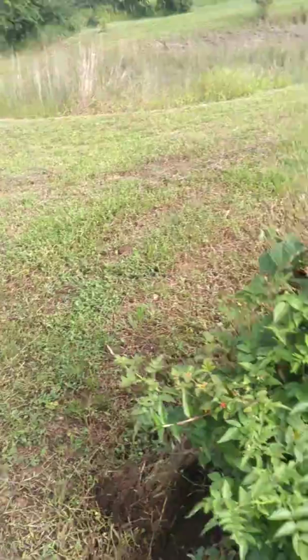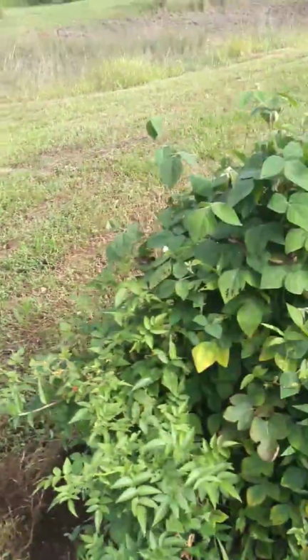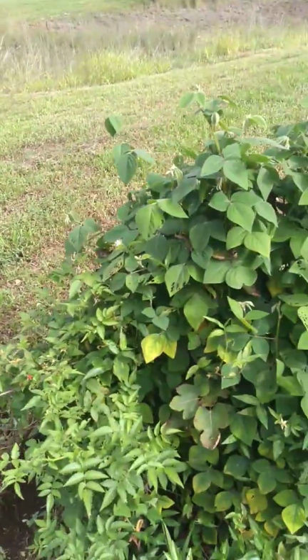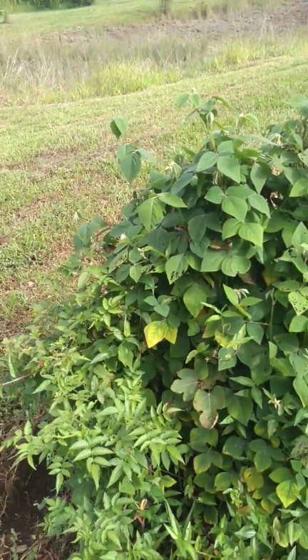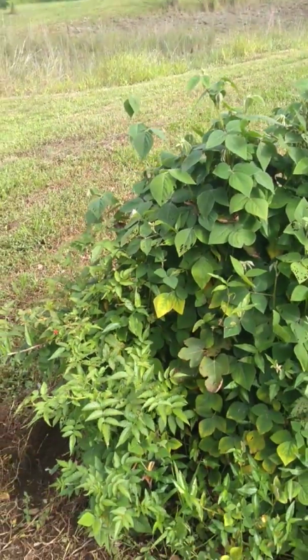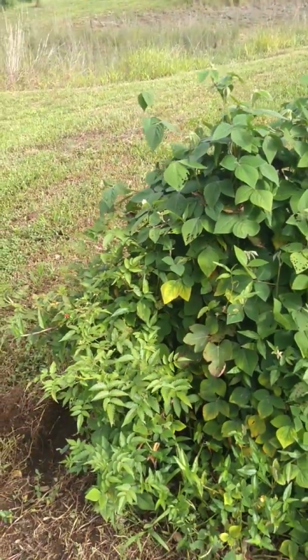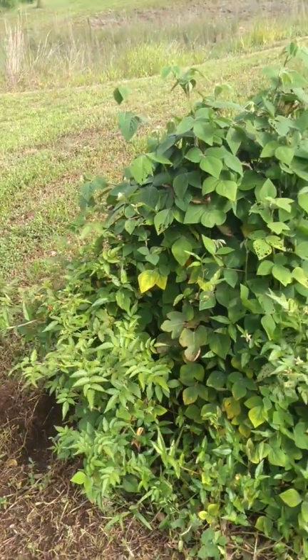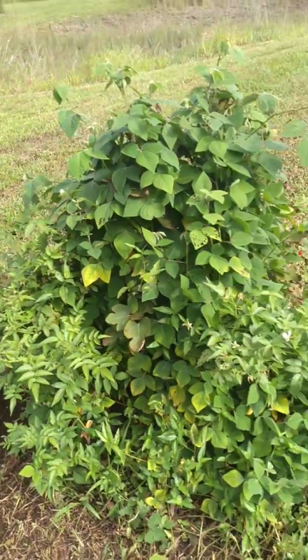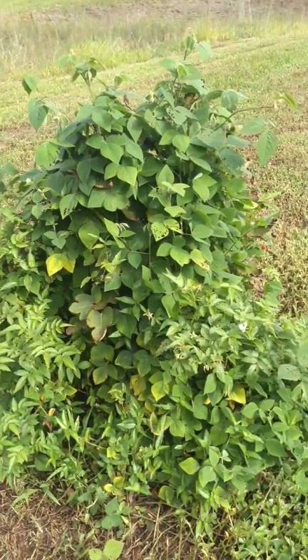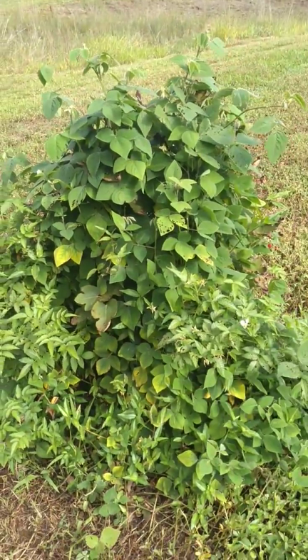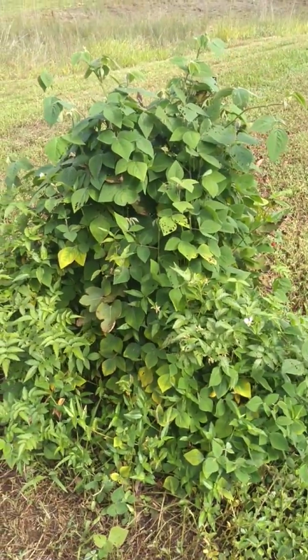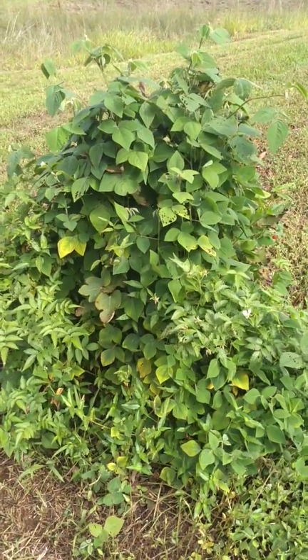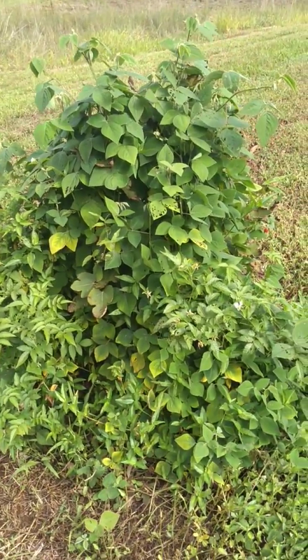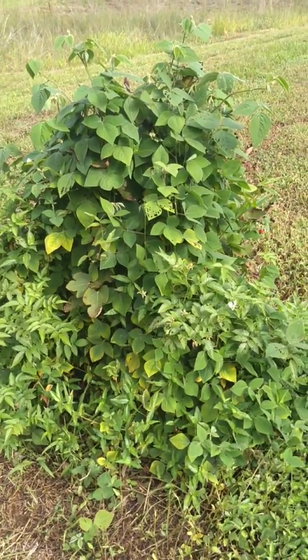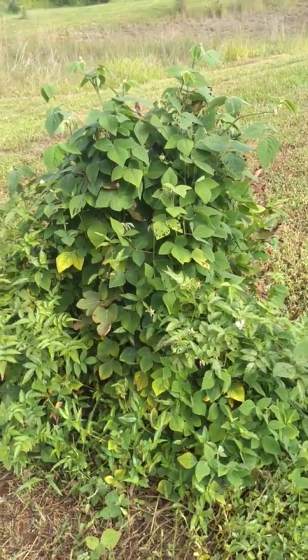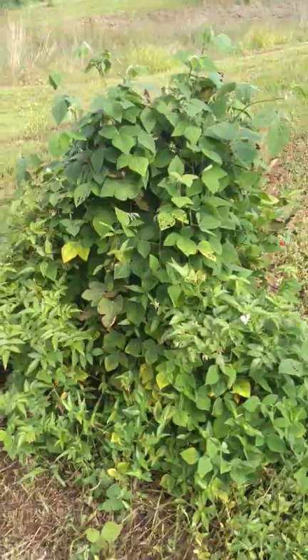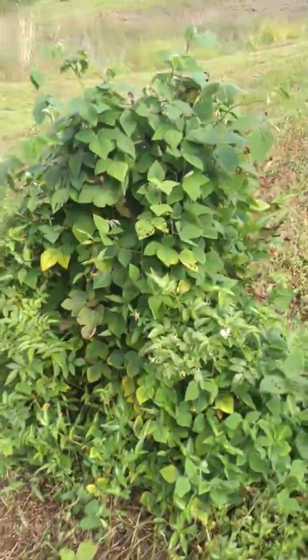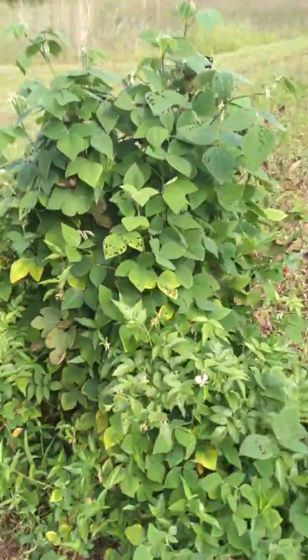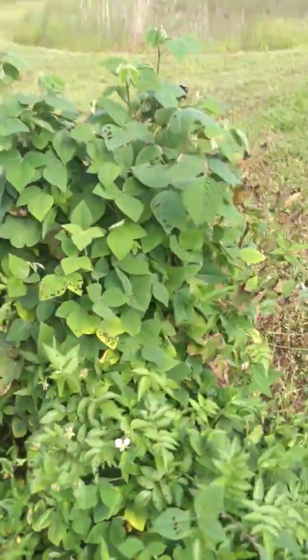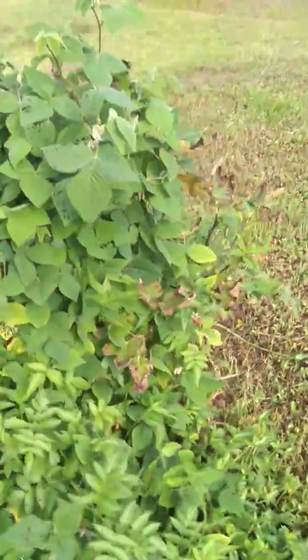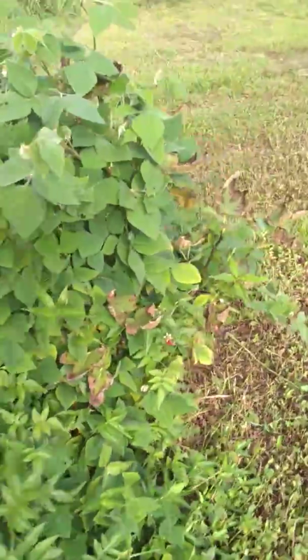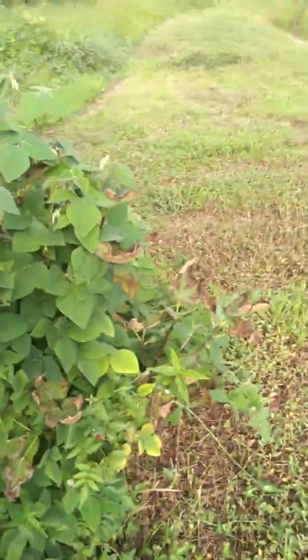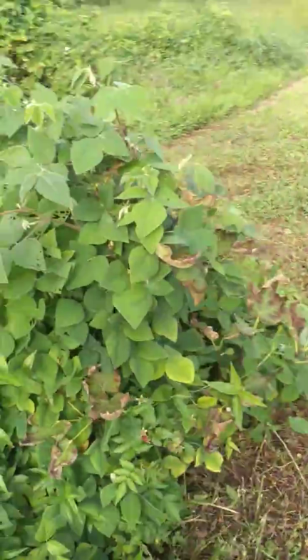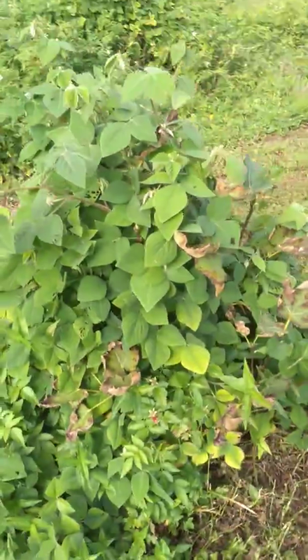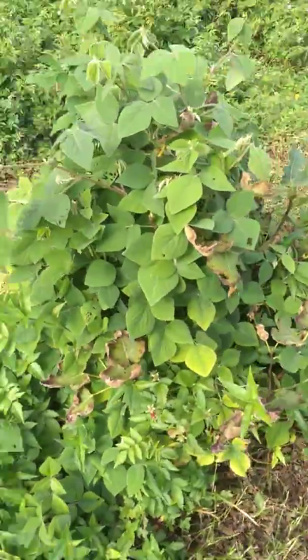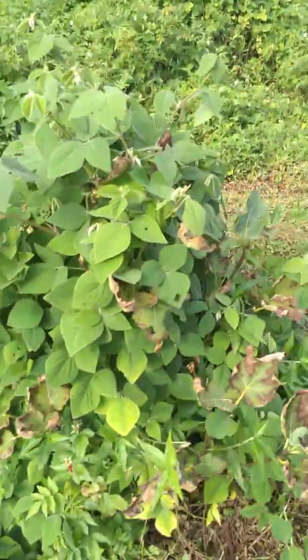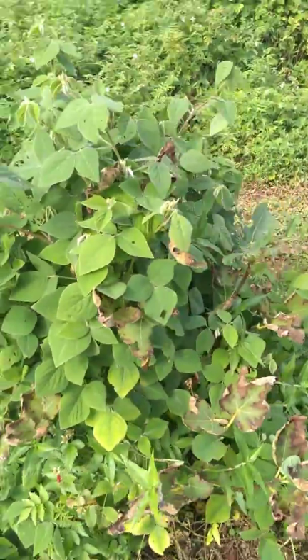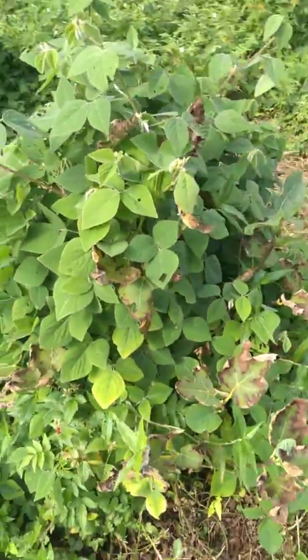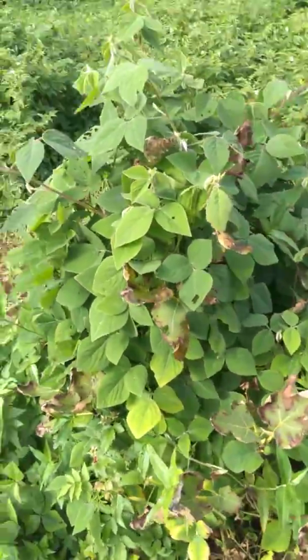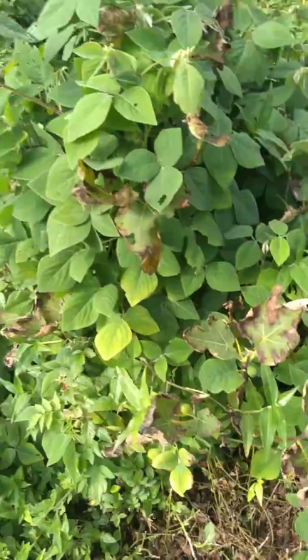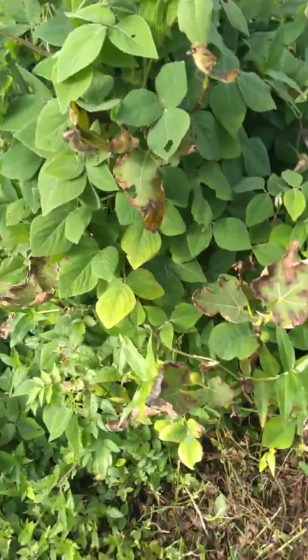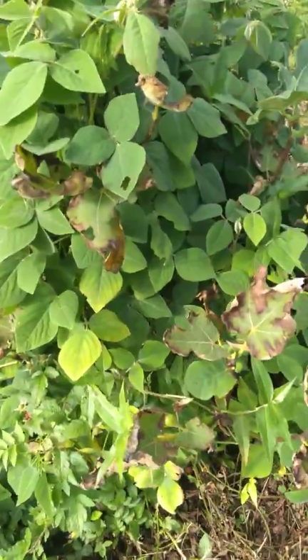This is part two of the video. I guess my phone can't keep it all. Here's the fig tree I was talking about in the last clip, kind of overgrown by the local Hawaiian wildlife.